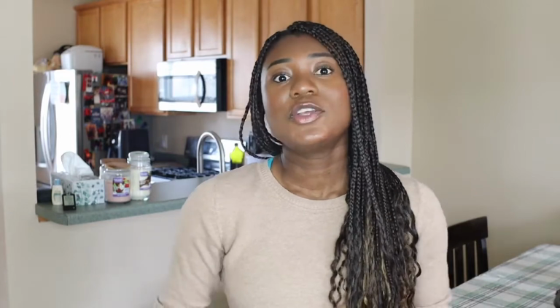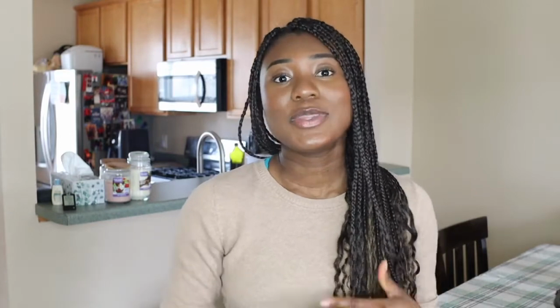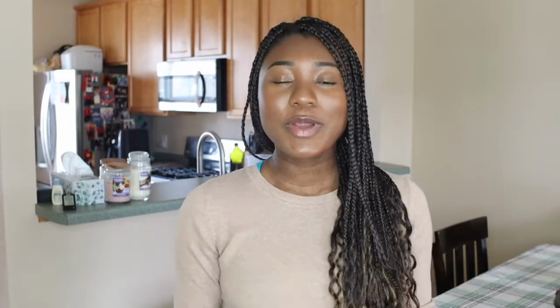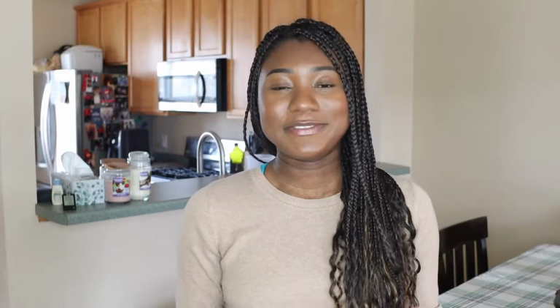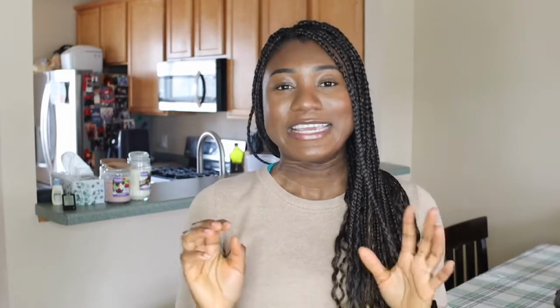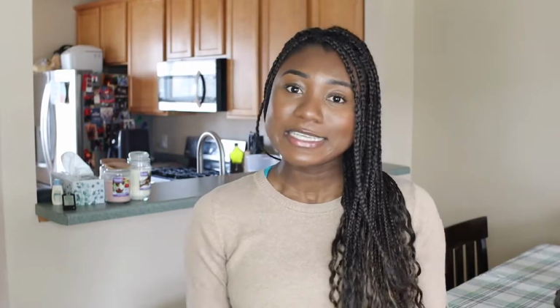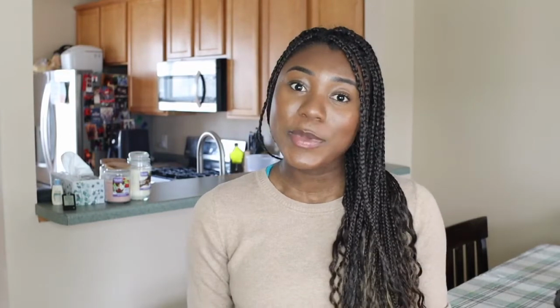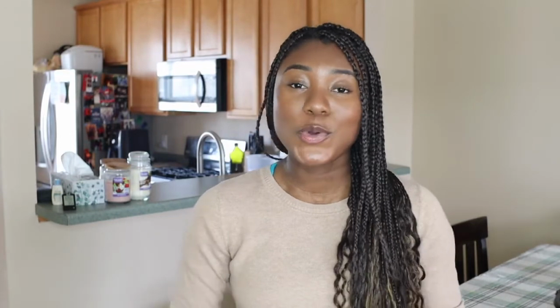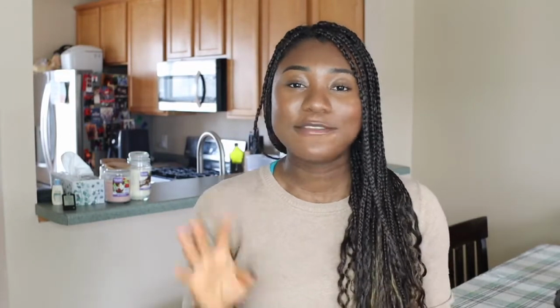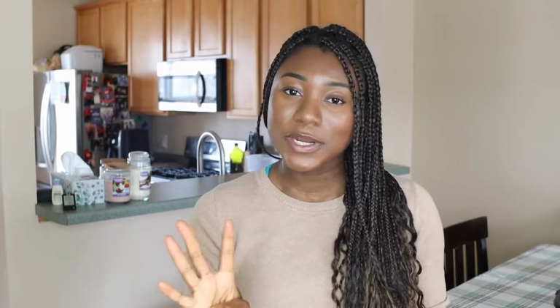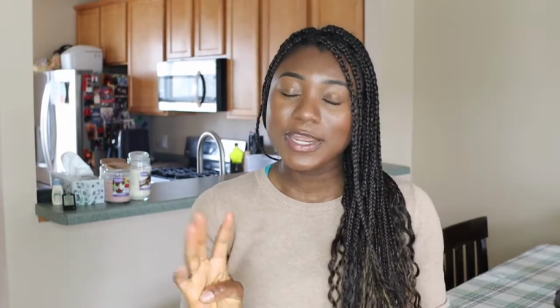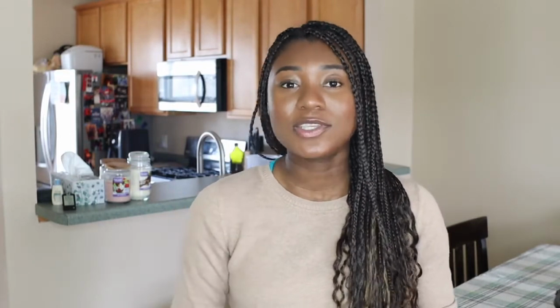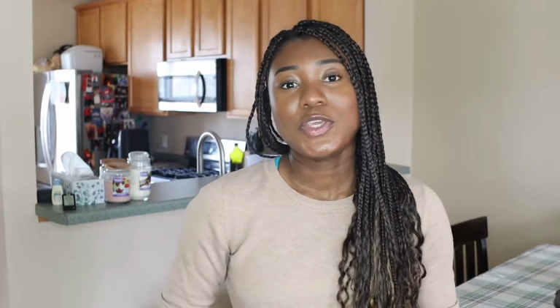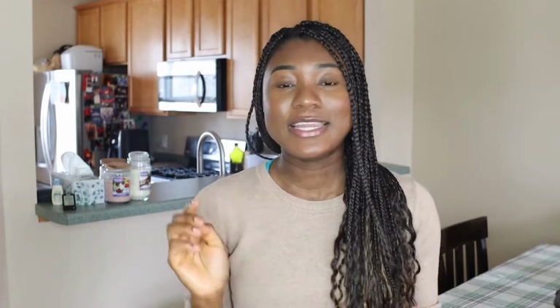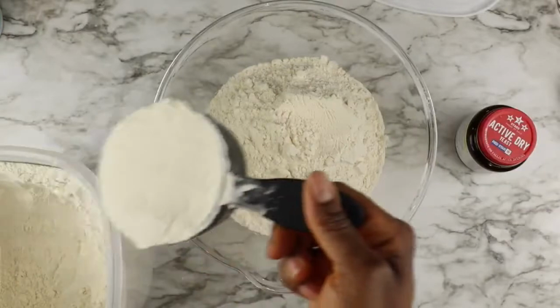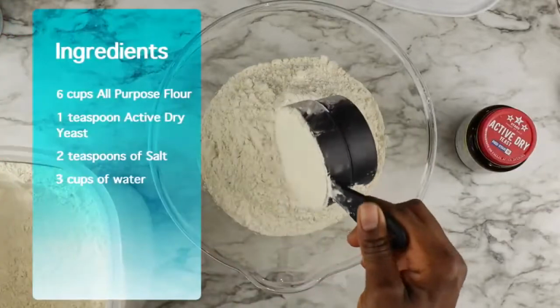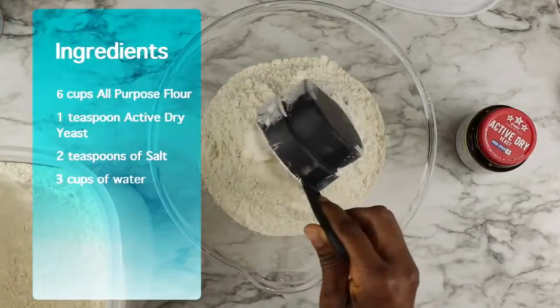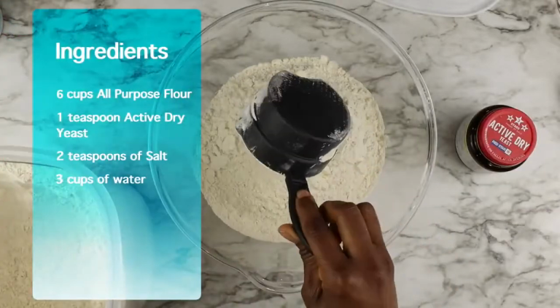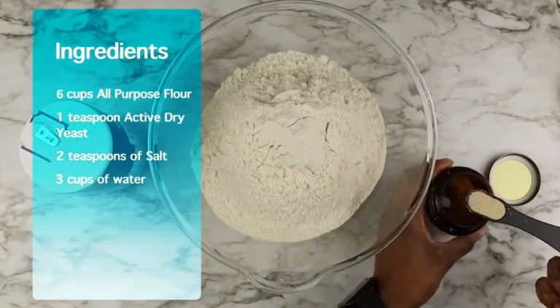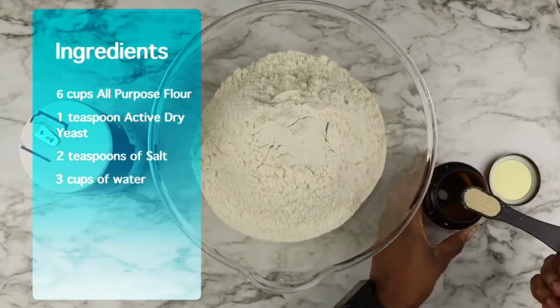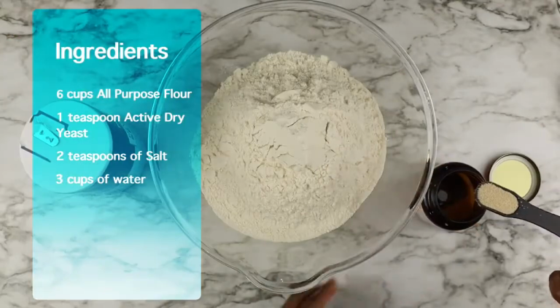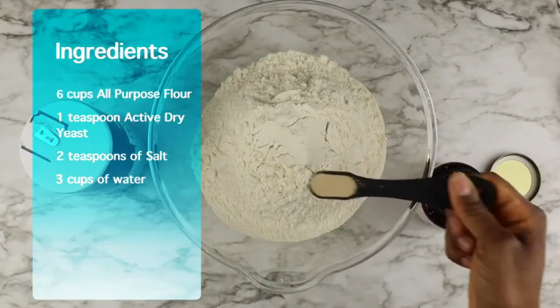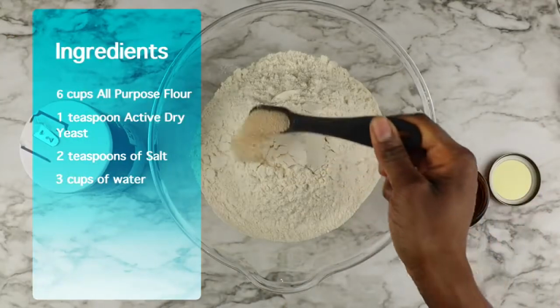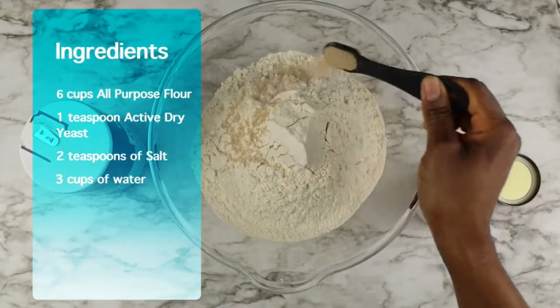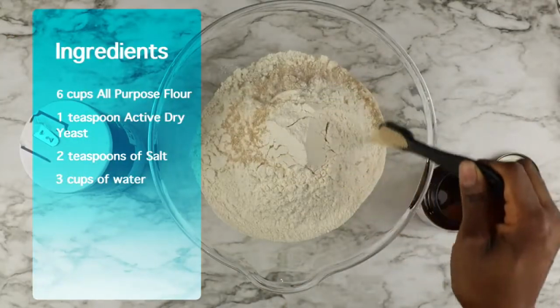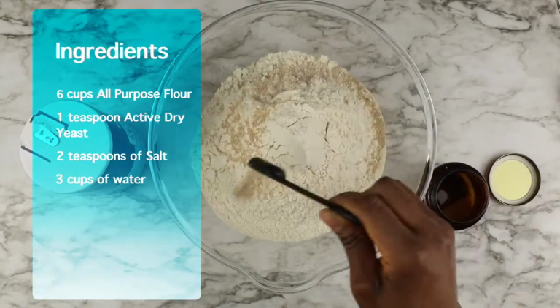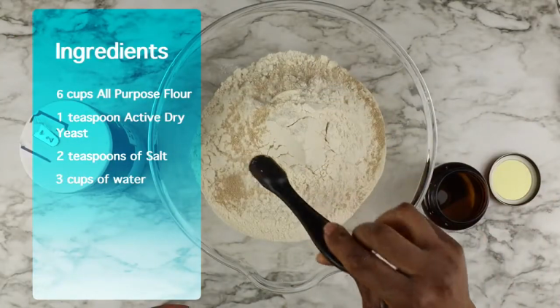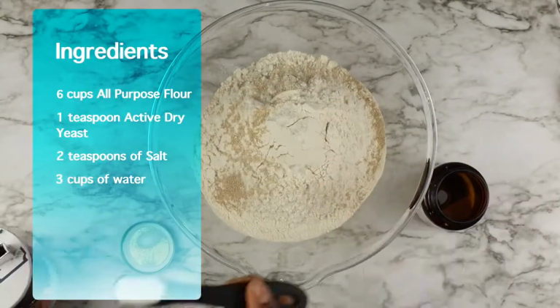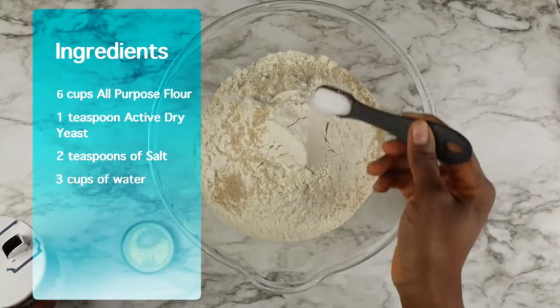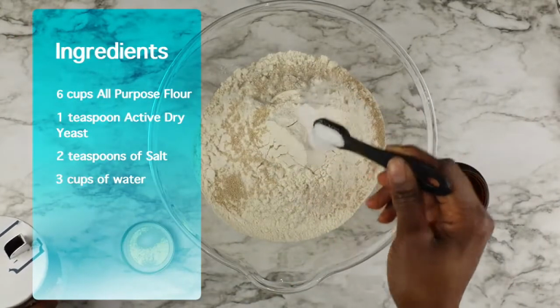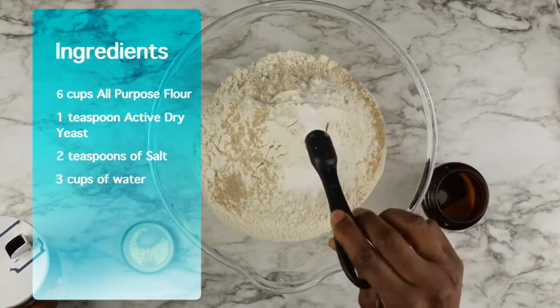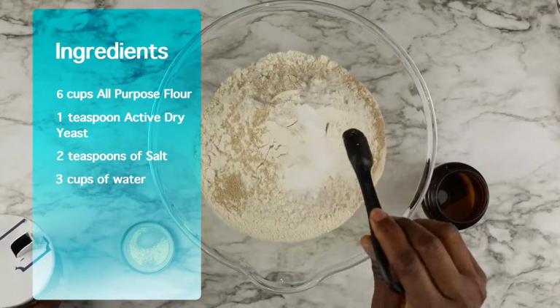This bread is very easy to make. You only need four ingredients: all-purpose flour, active yeast, salt, and some warm water.